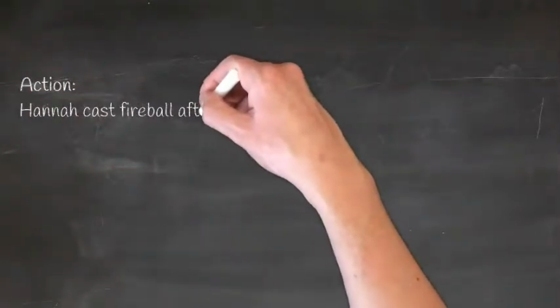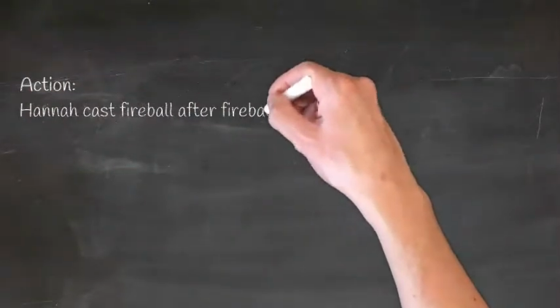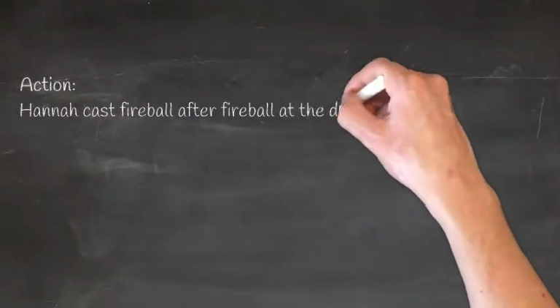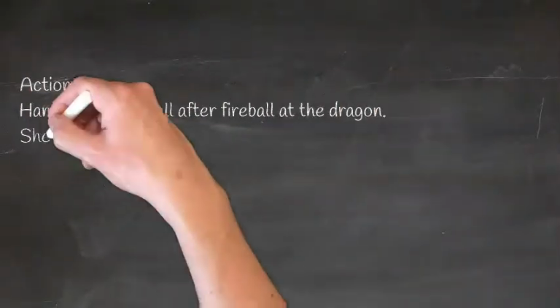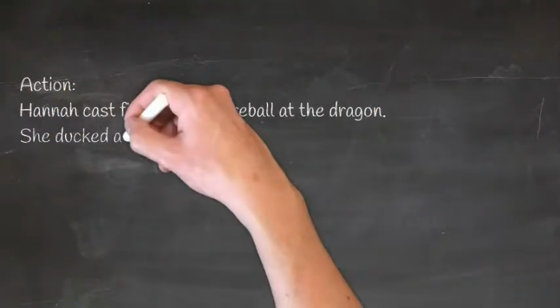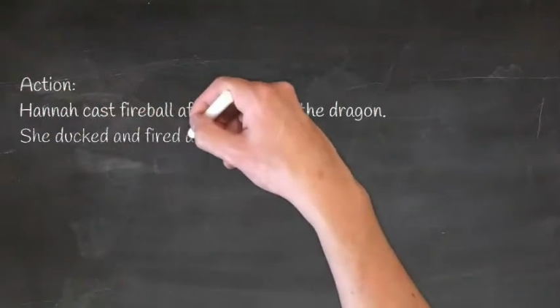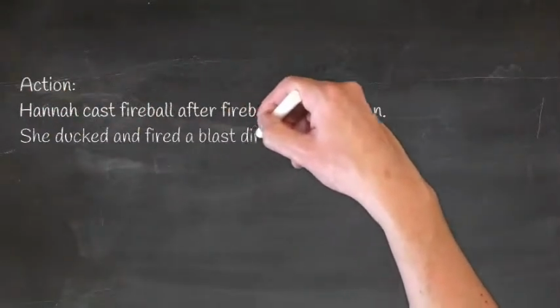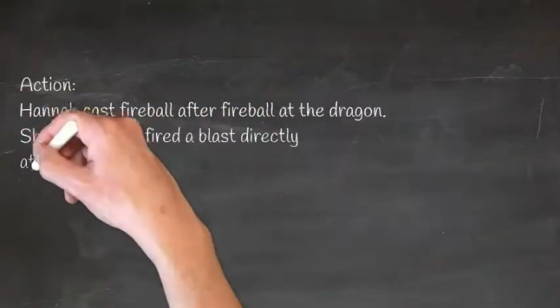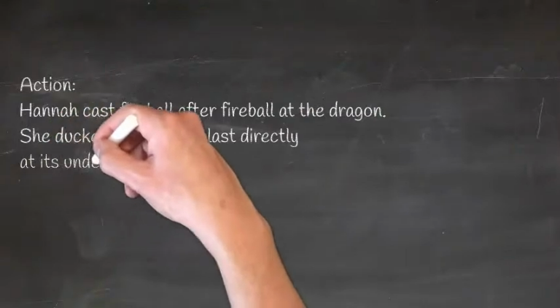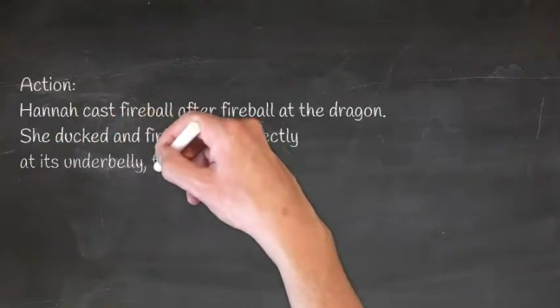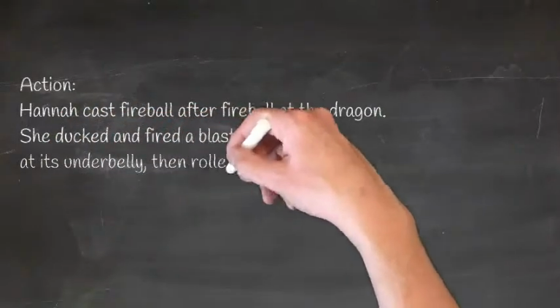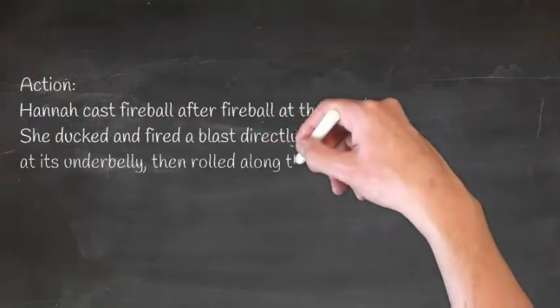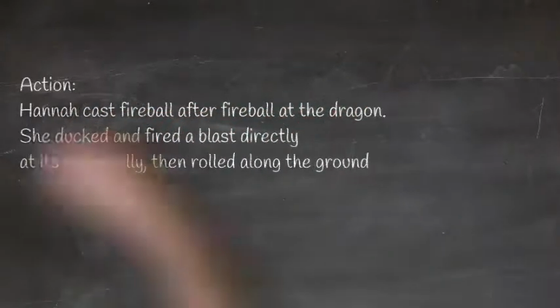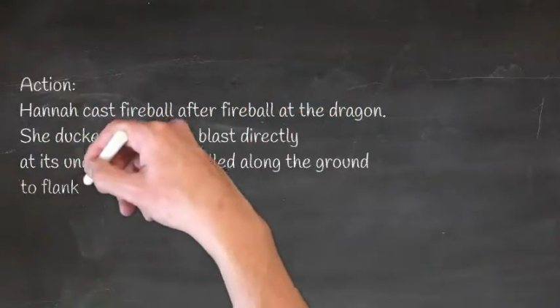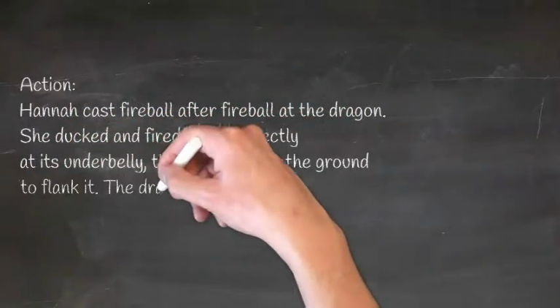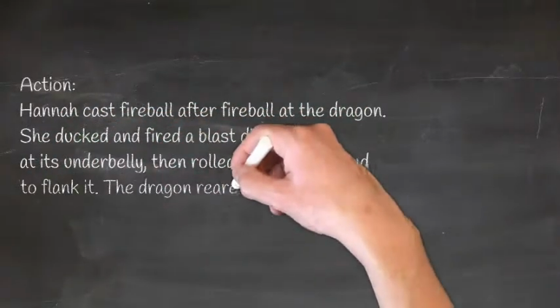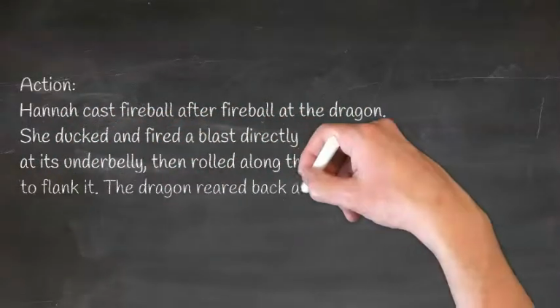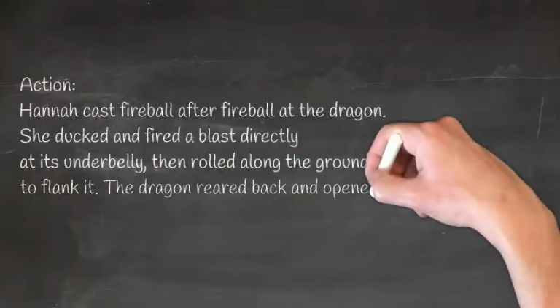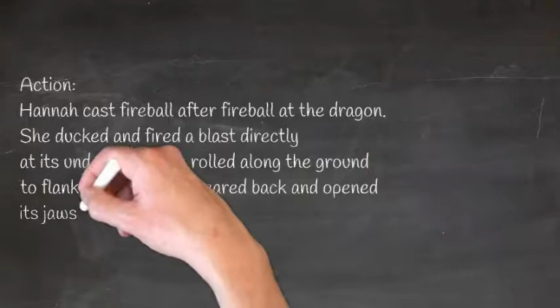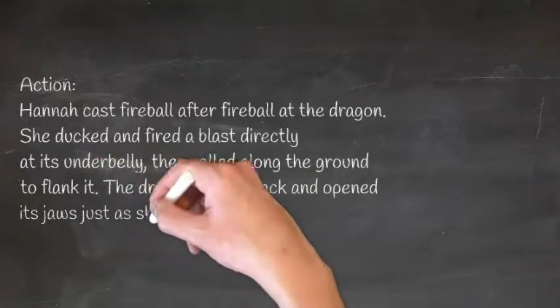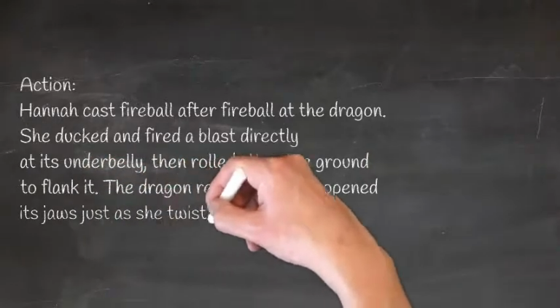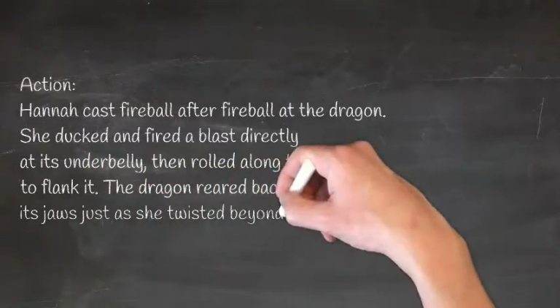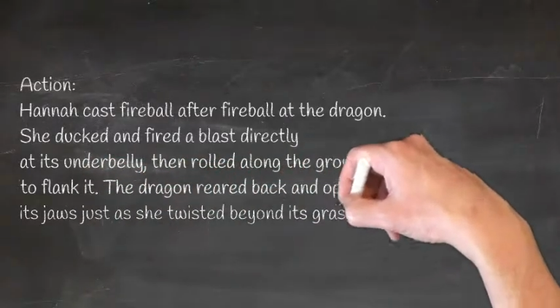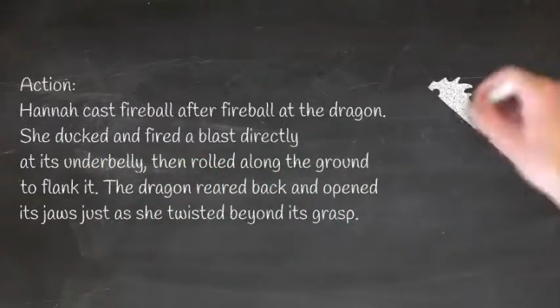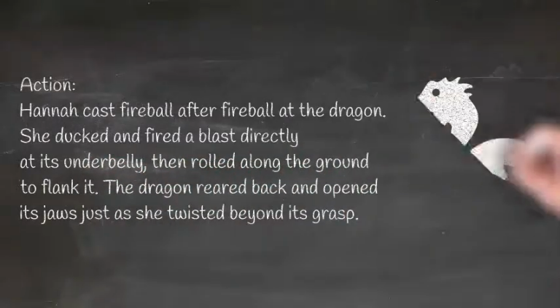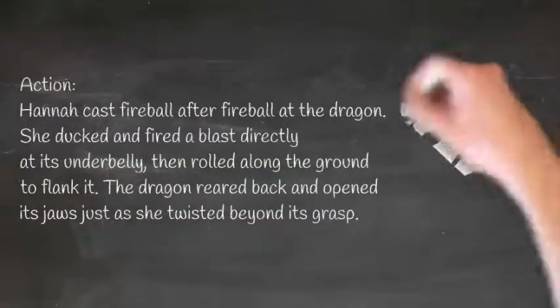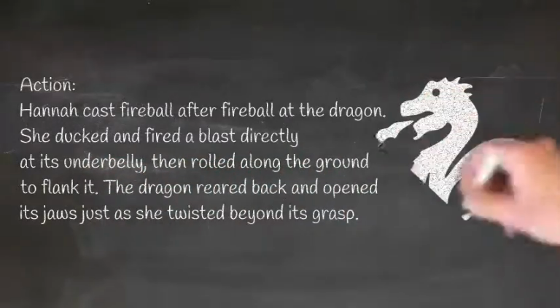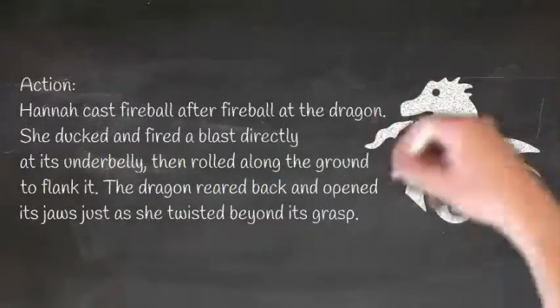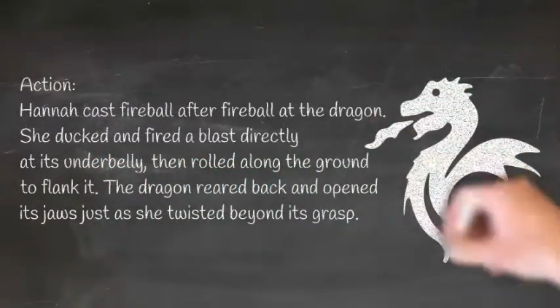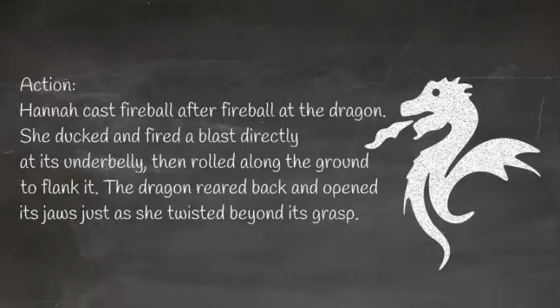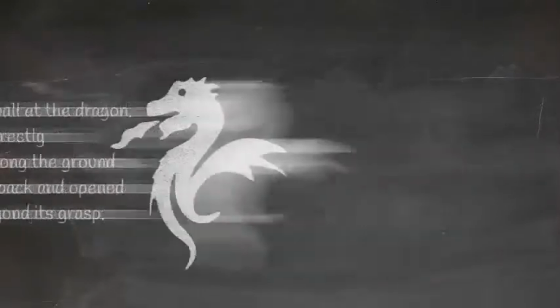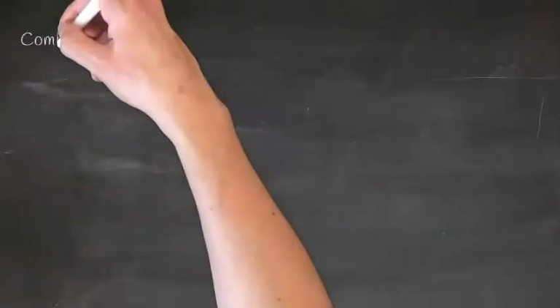Action: Hannah cast fireball after fireball at the dragon. She ducked and fired a blast directly at its underbelly, then rolled along the ground to flank it. The dragon reared back and opened its jaws just as she twisted beyond its grasp.